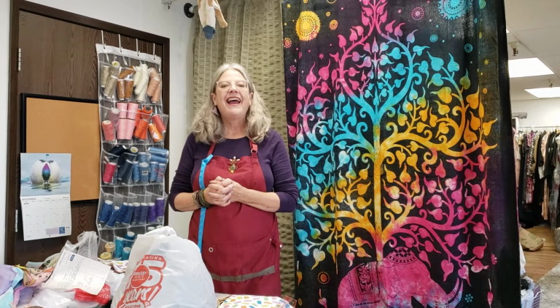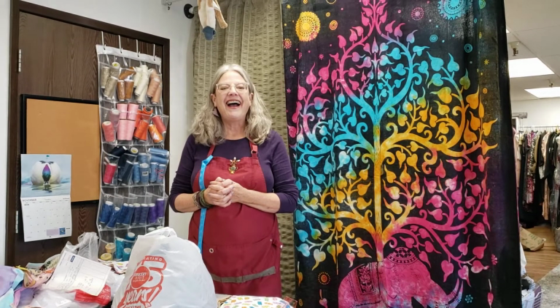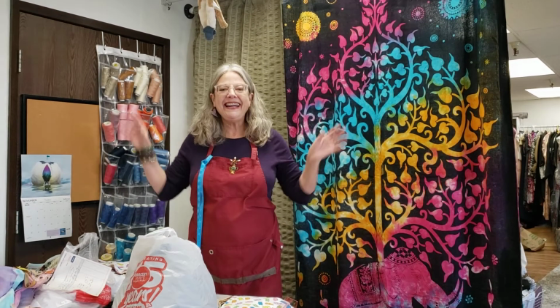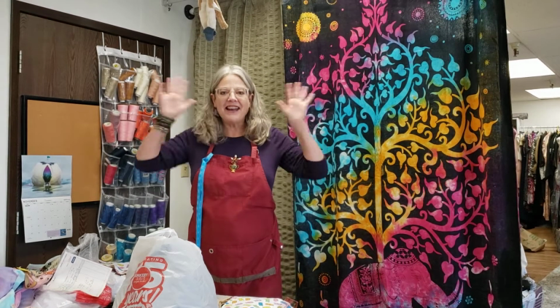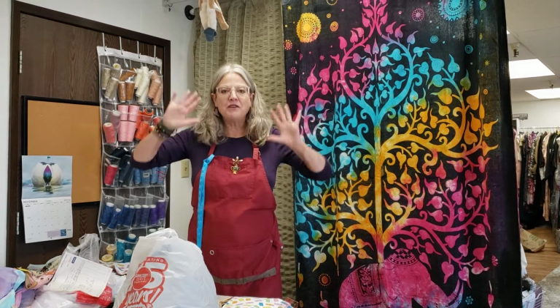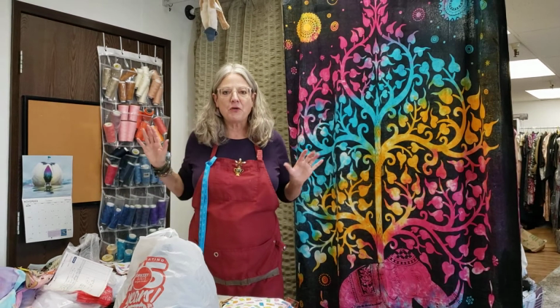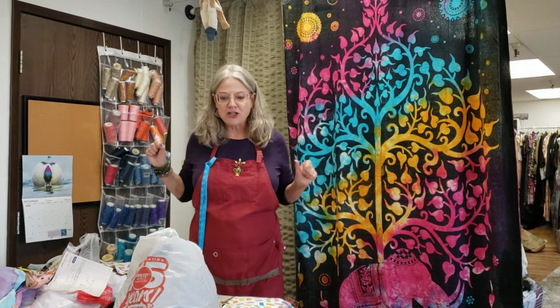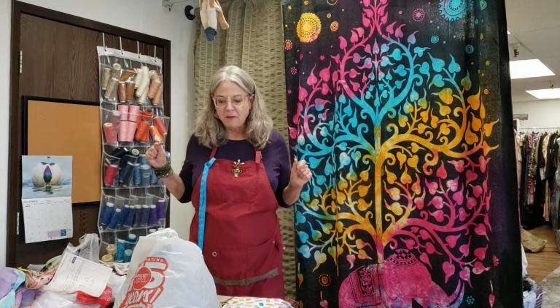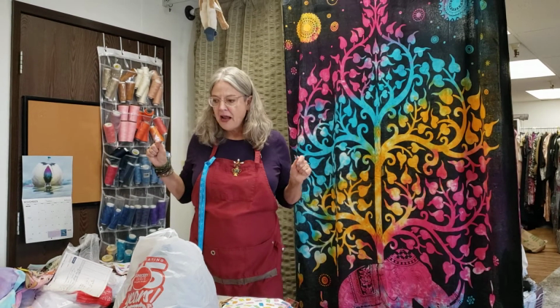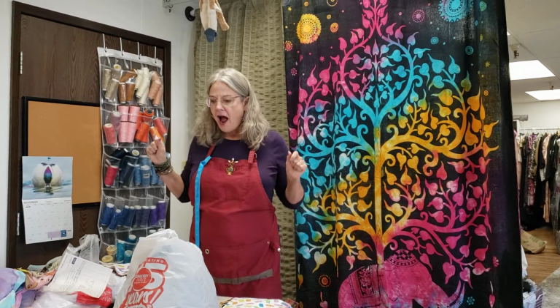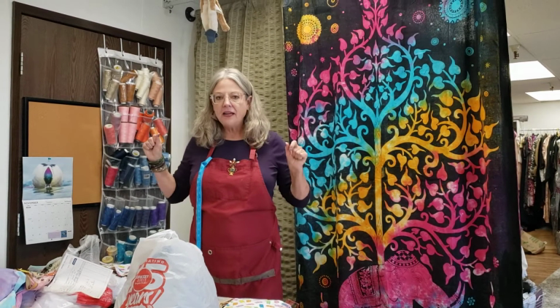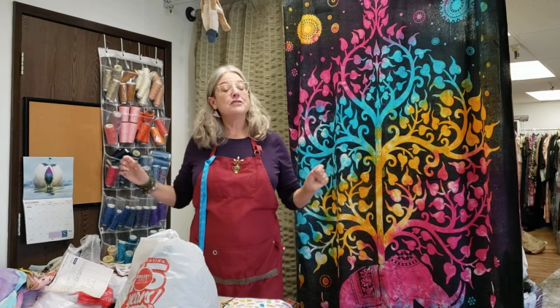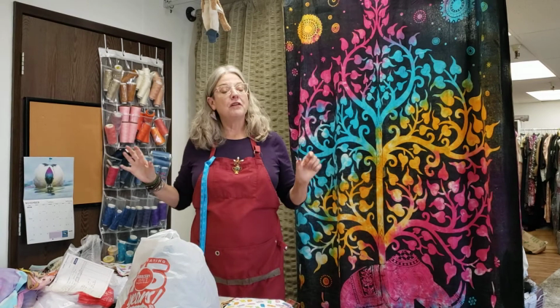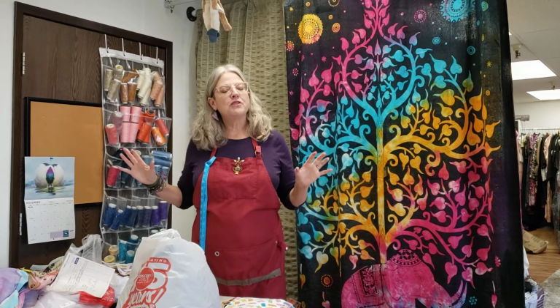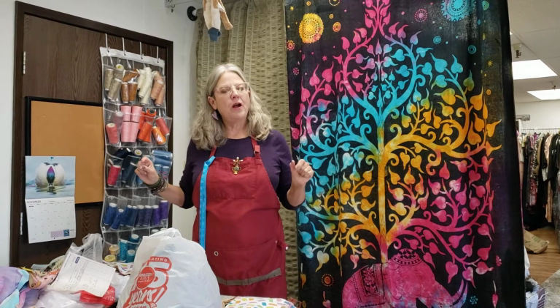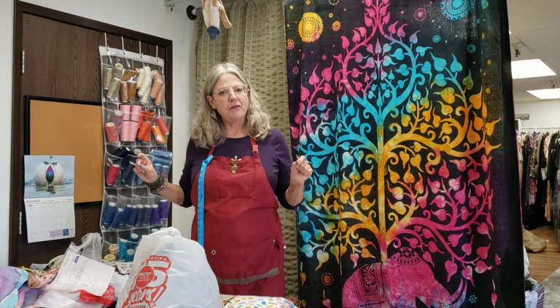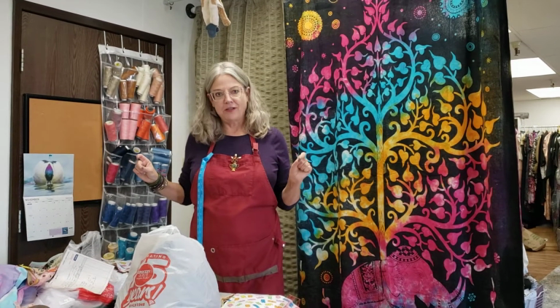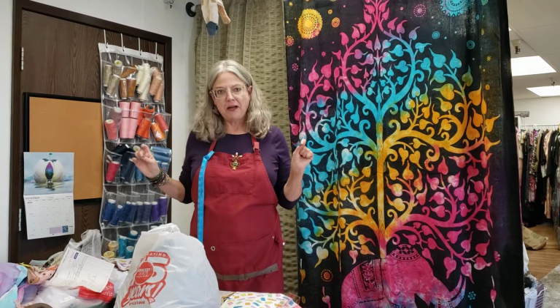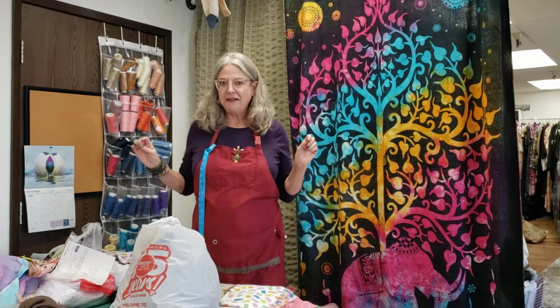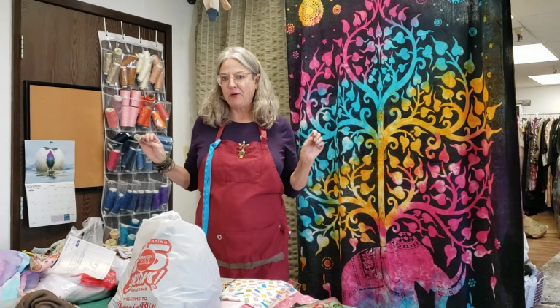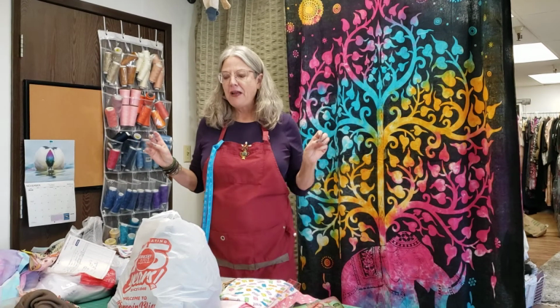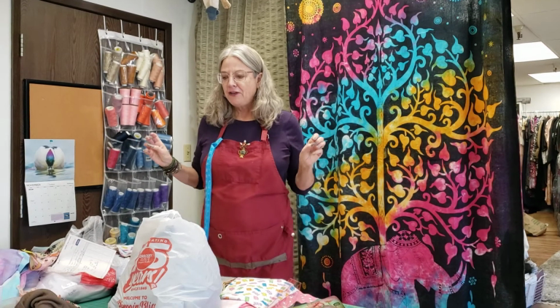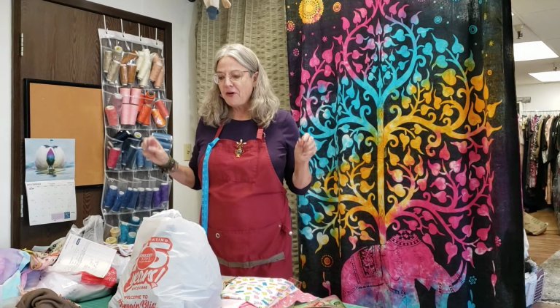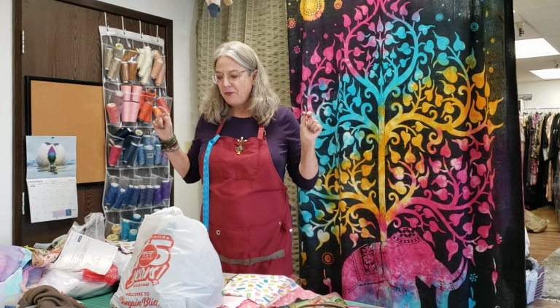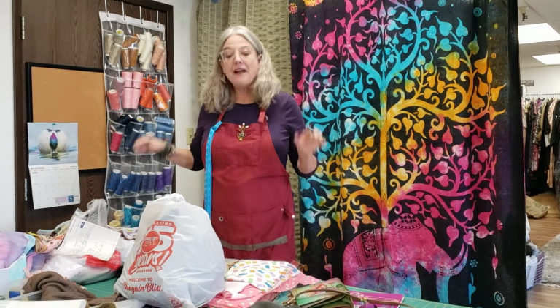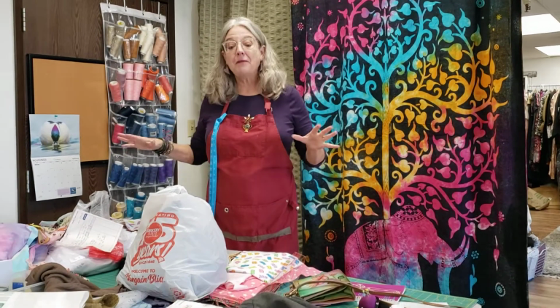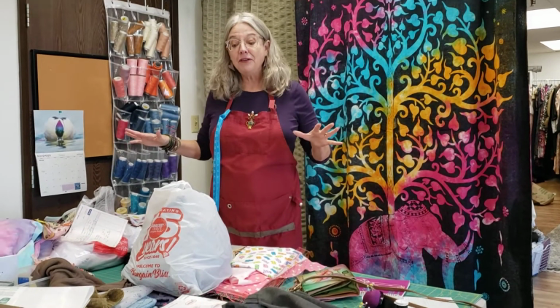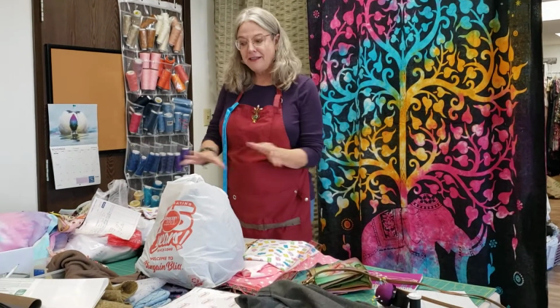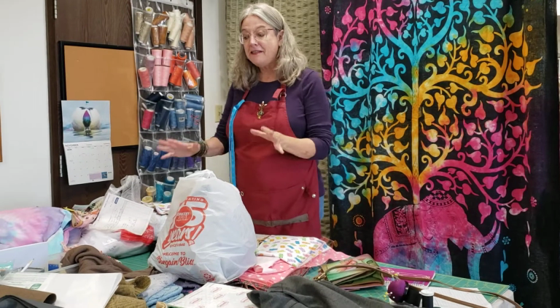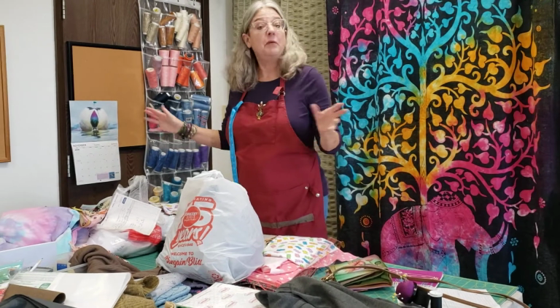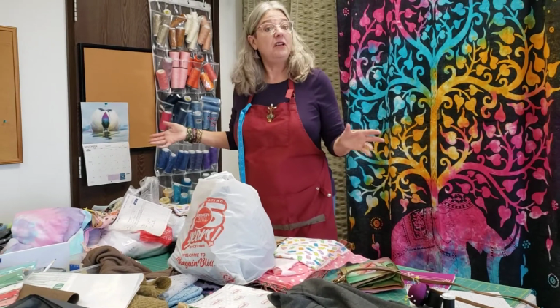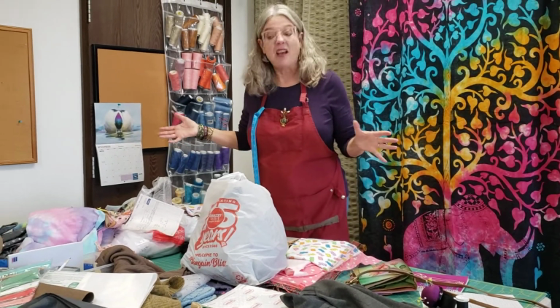Hi, it's Nancy with Sew Original. This is episode one of What's on My Cutting Table. The cutting table — this is typically what it looks like.